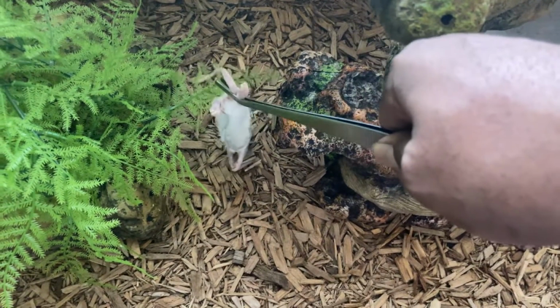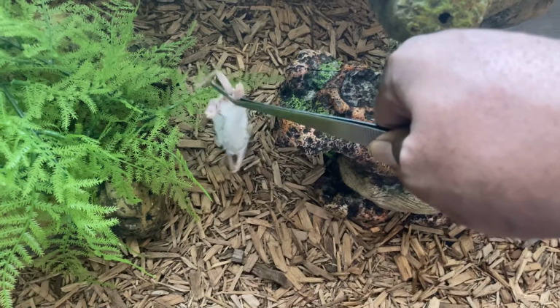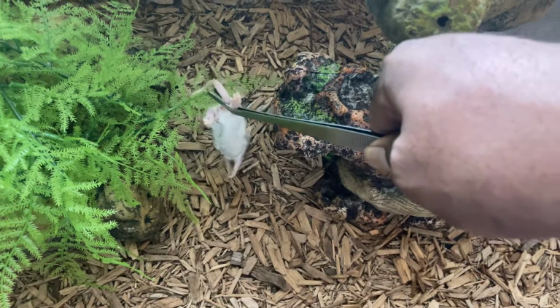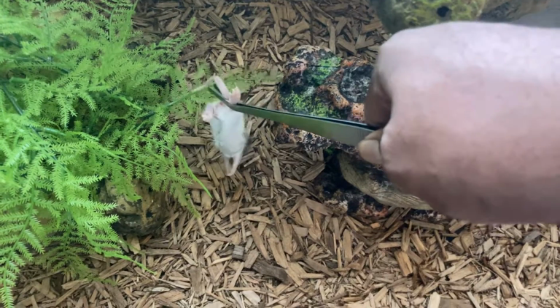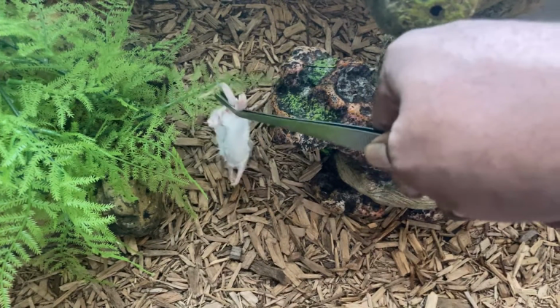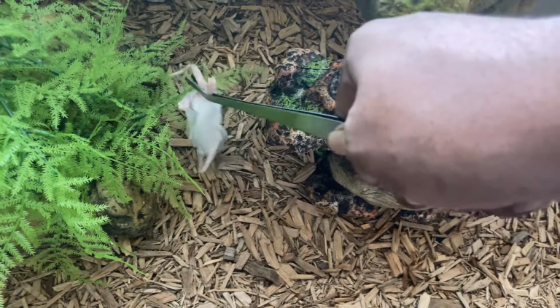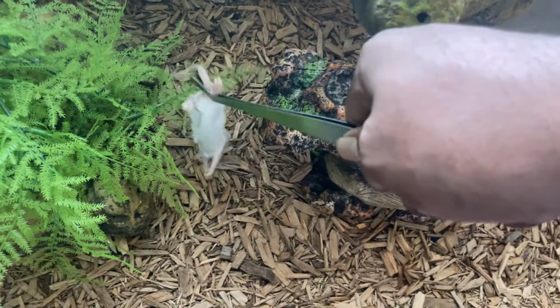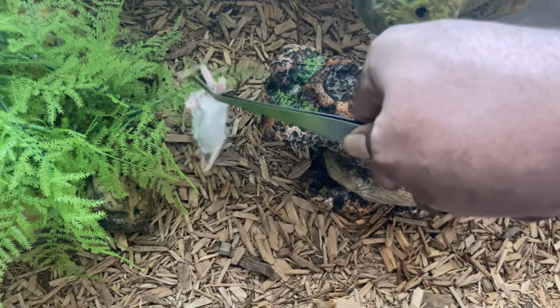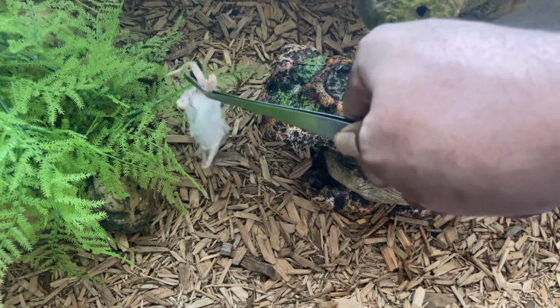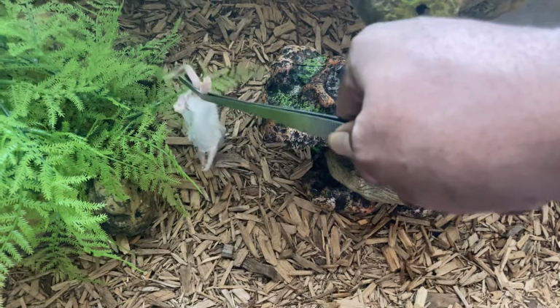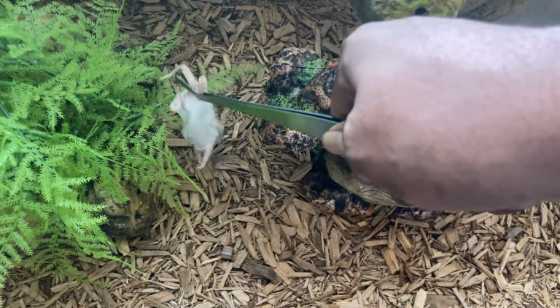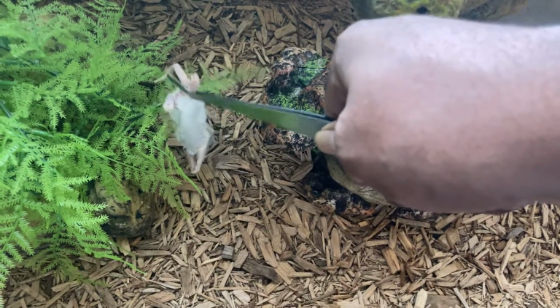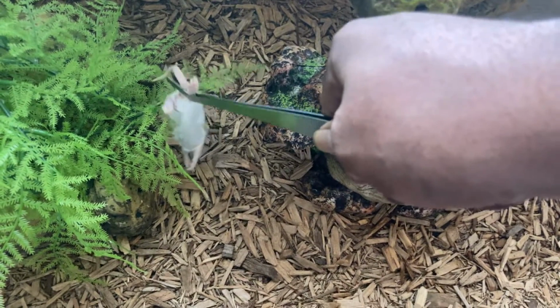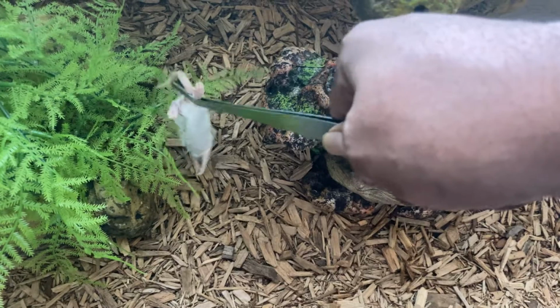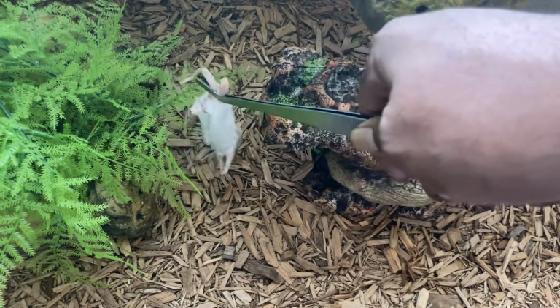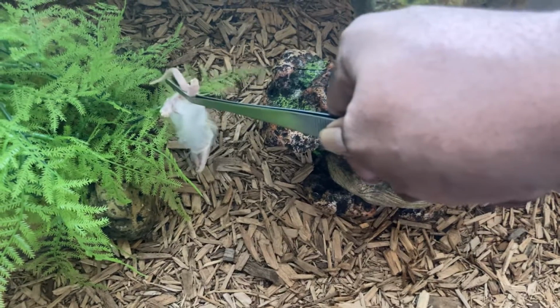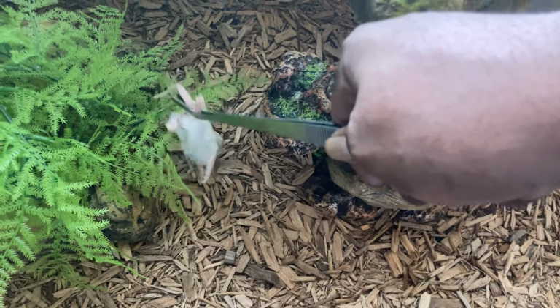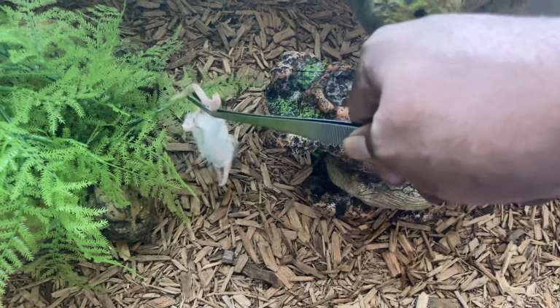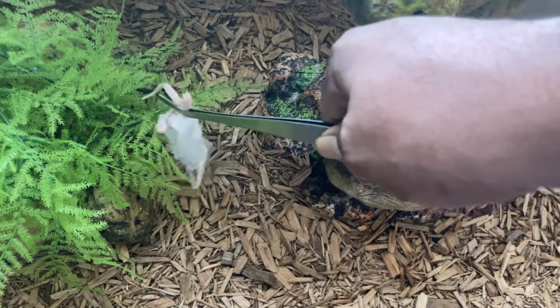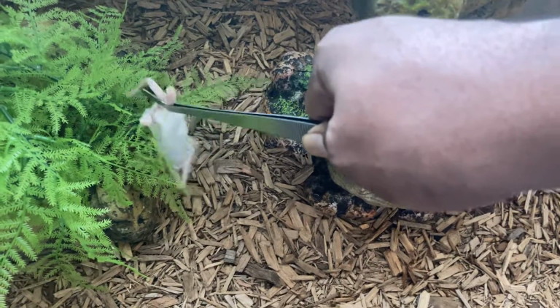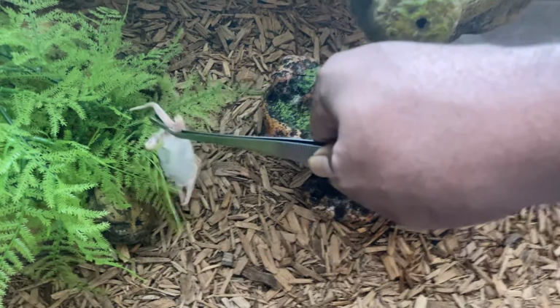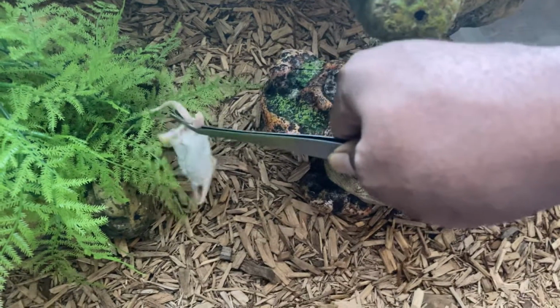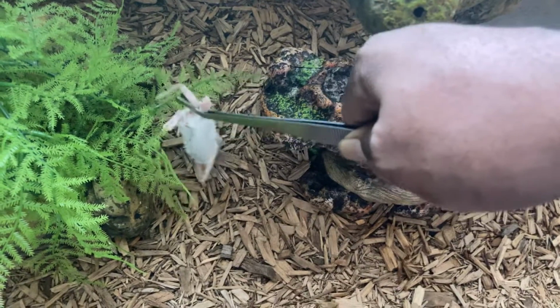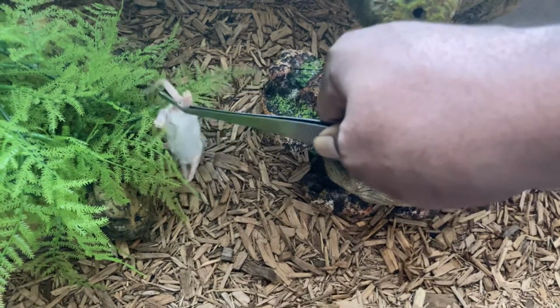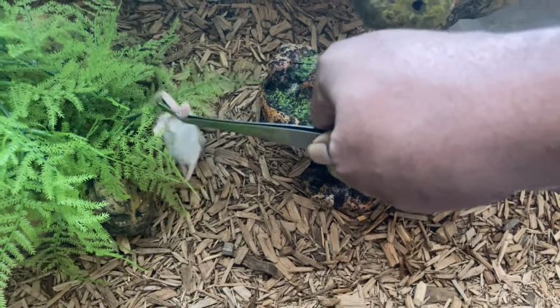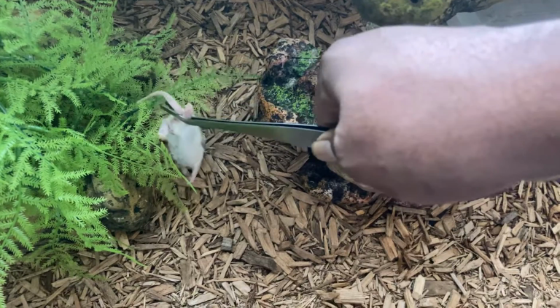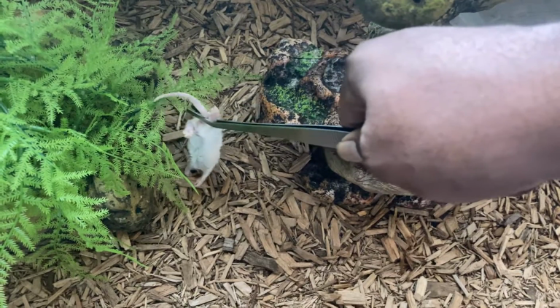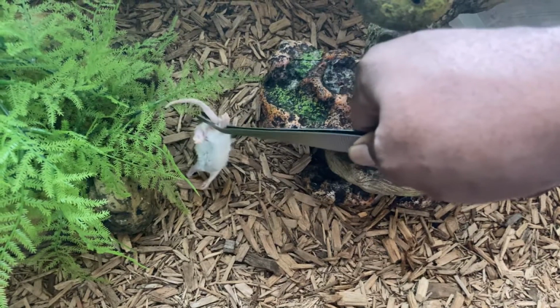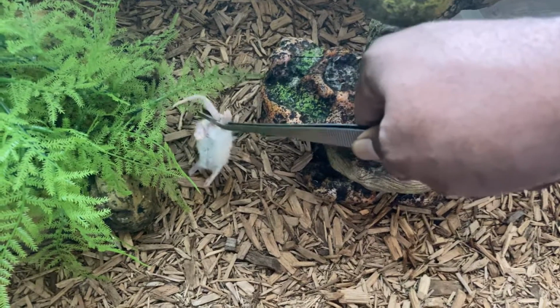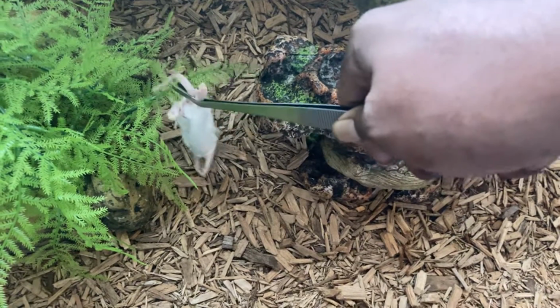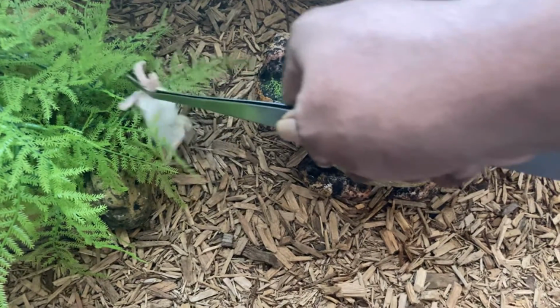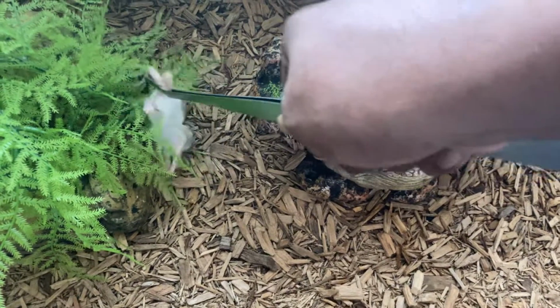Let's see if we can get them to come out a little bit. They got heat pits on them. I'll do a little trick and use a blow dryer to heat this guy up after we thaw him out. Hopefully I got him warm enough.